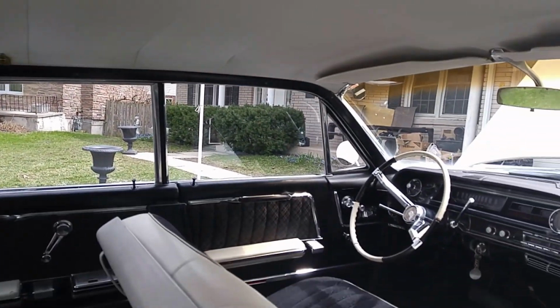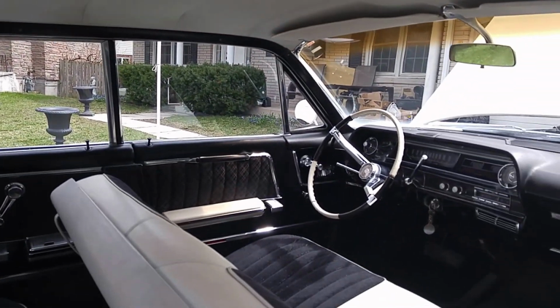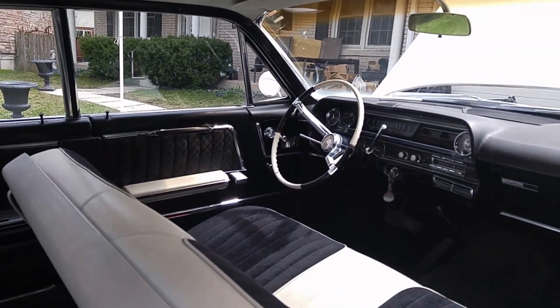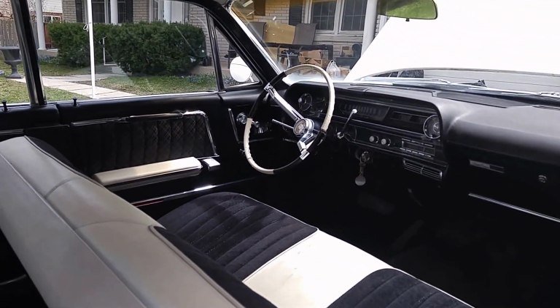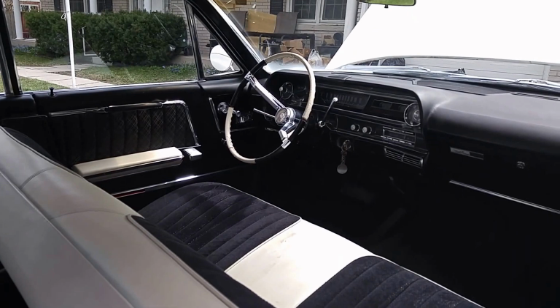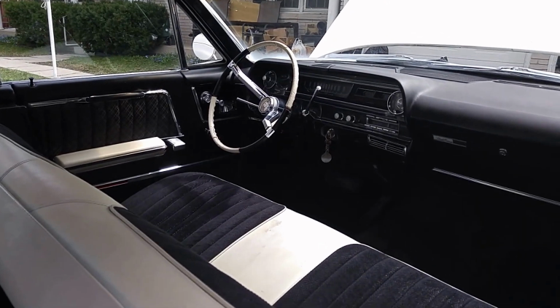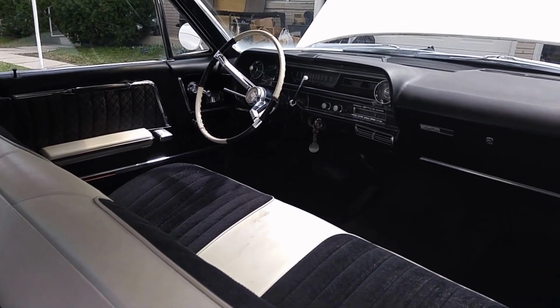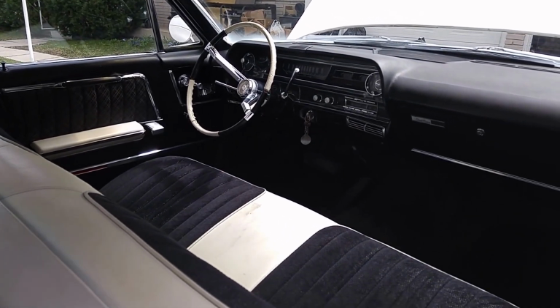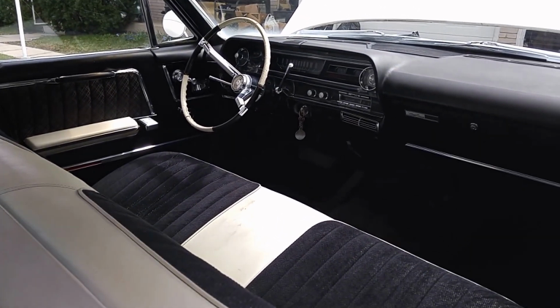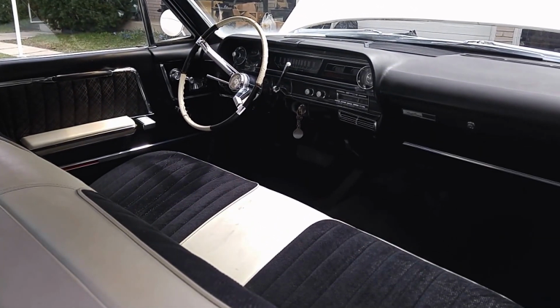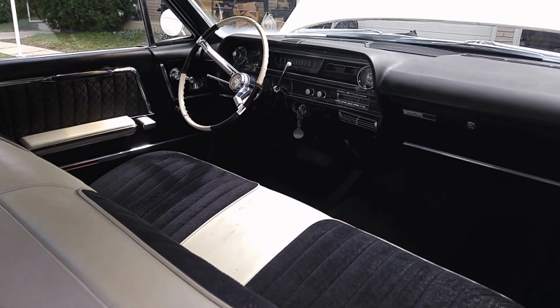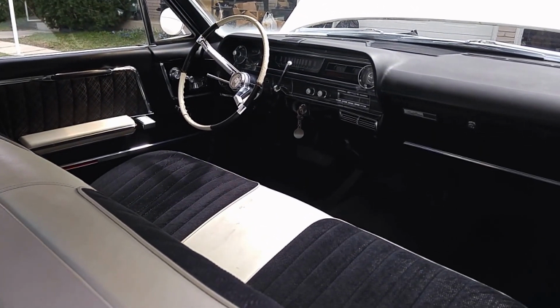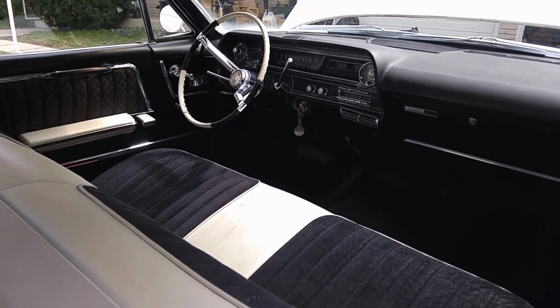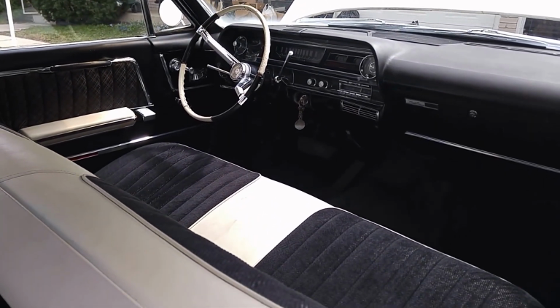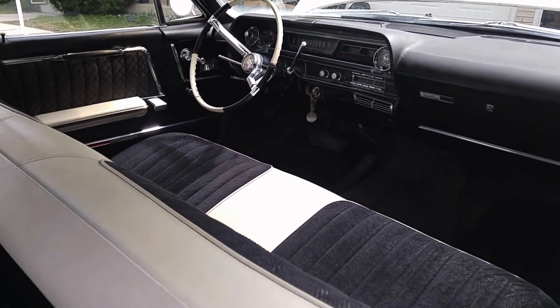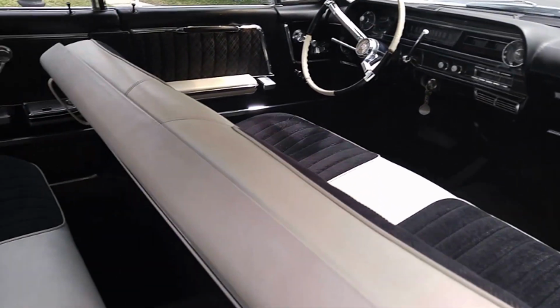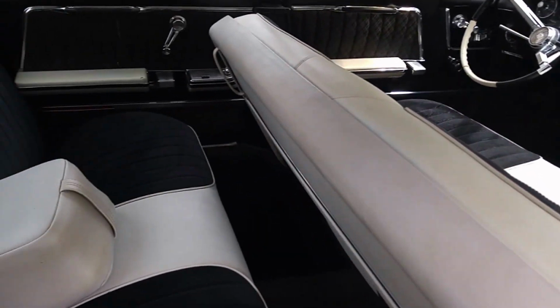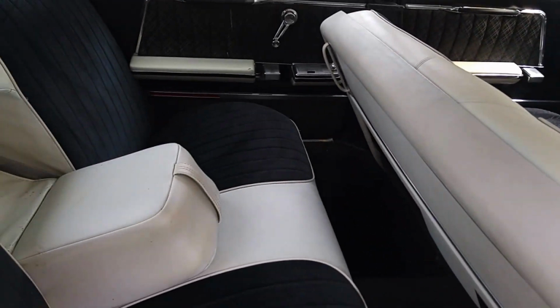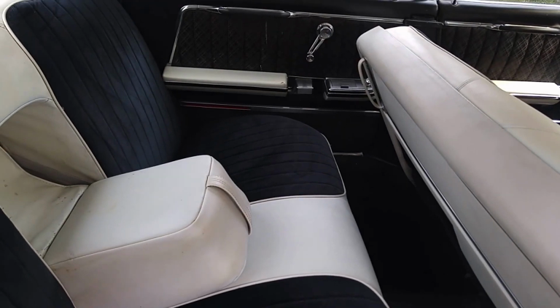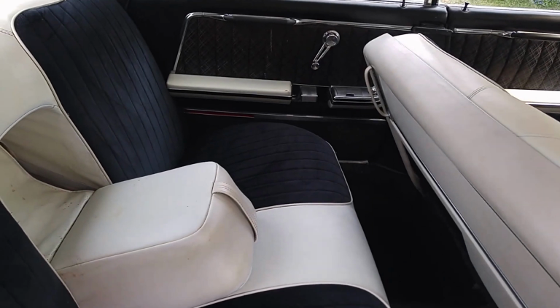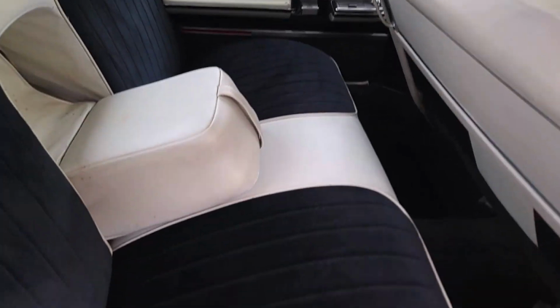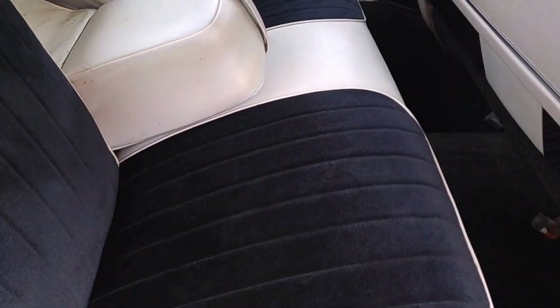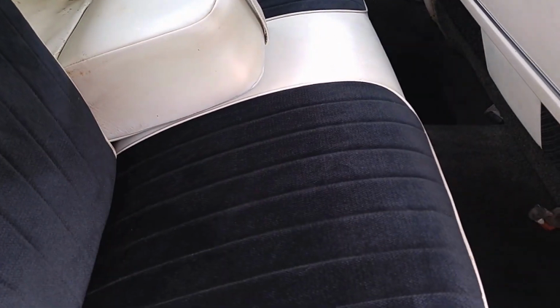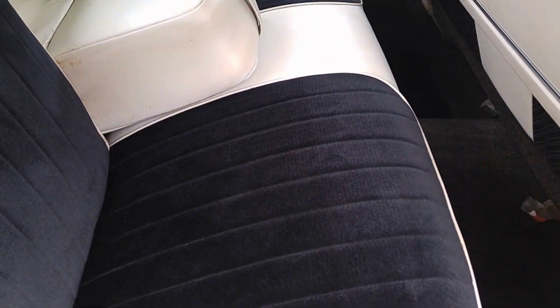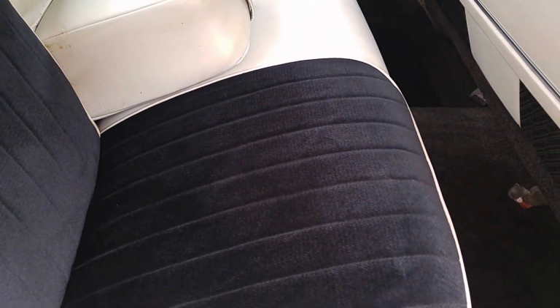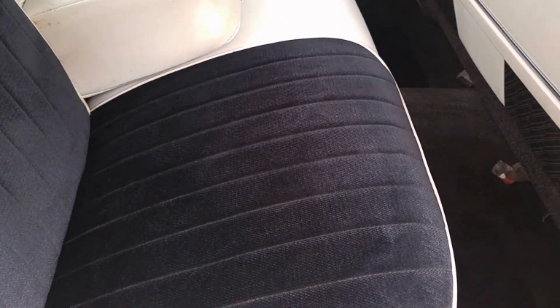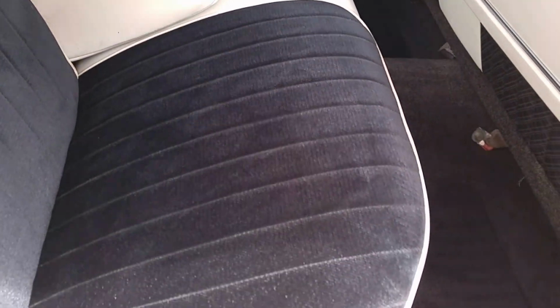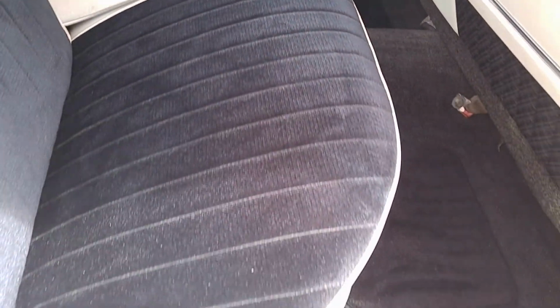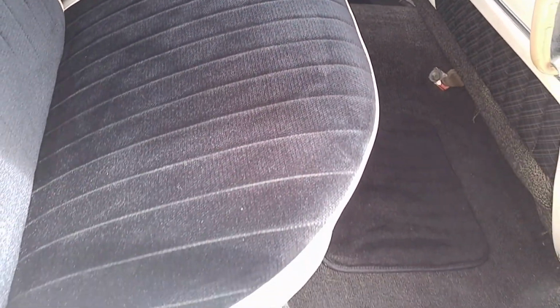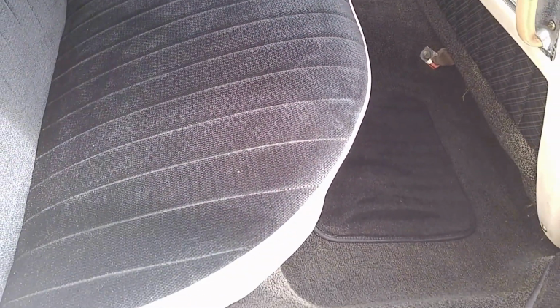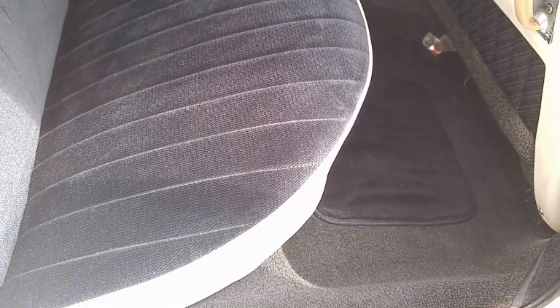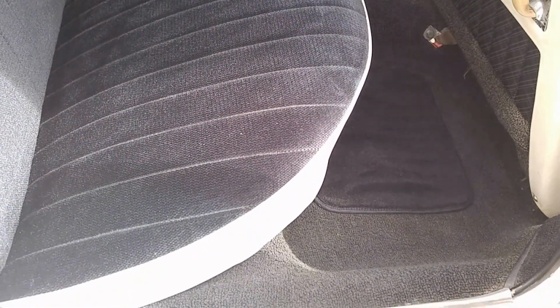The last owner redid the front seat before I bought it, so I just had the back seat done to match. And it's a perfect, perfect match. I couldn't be more happy with the results.